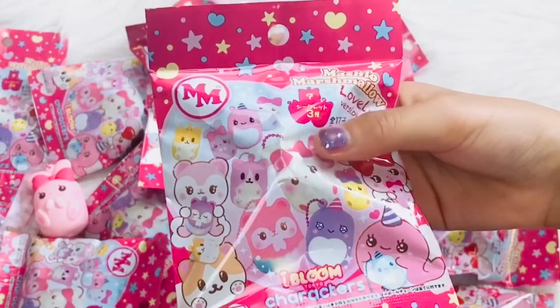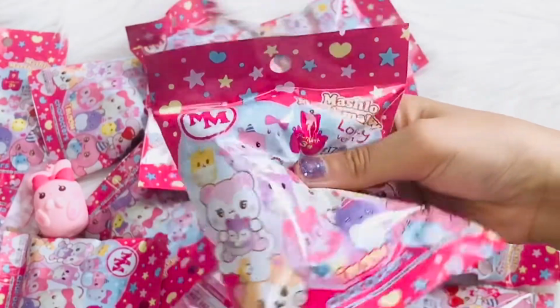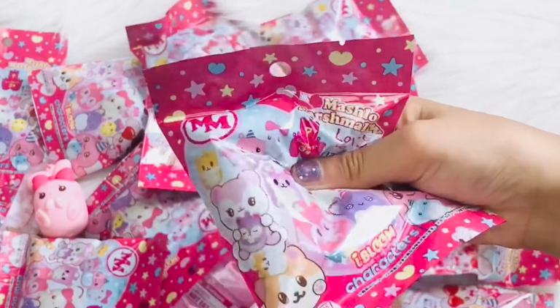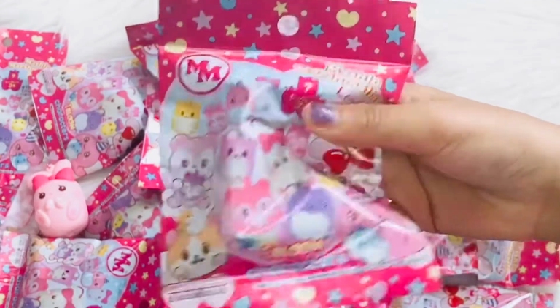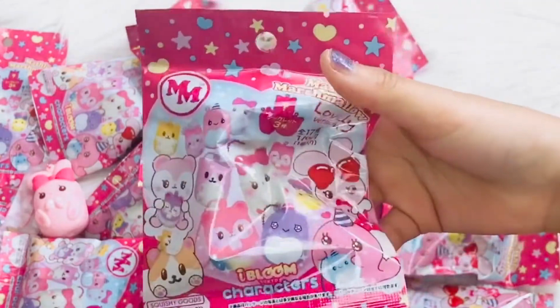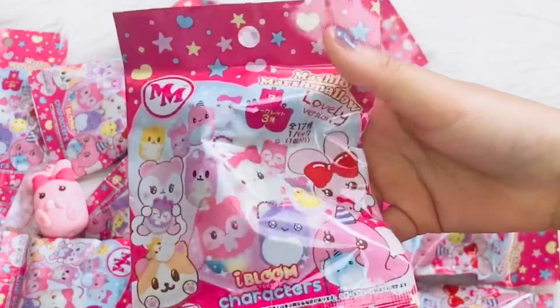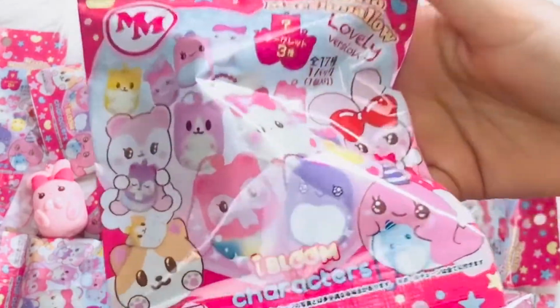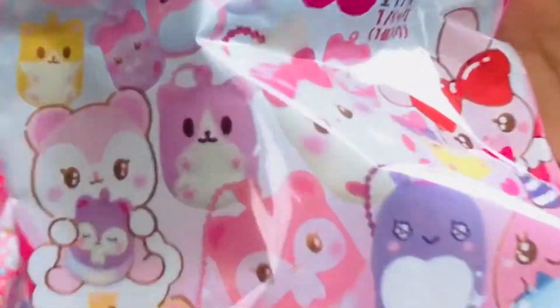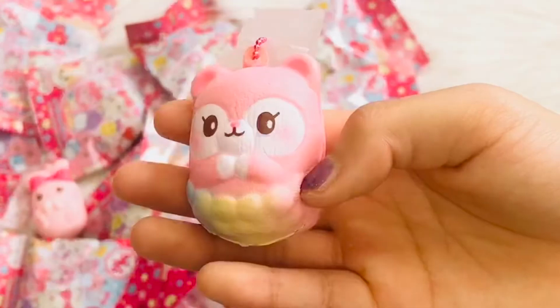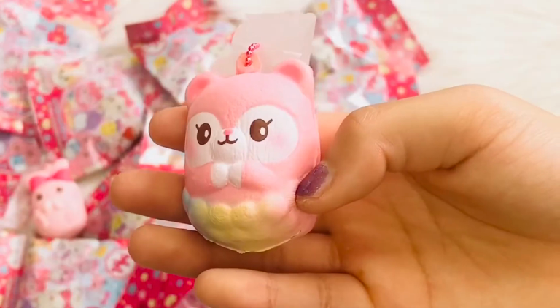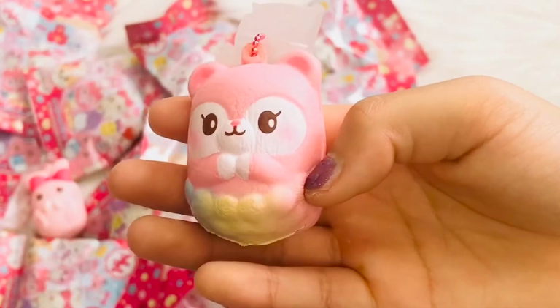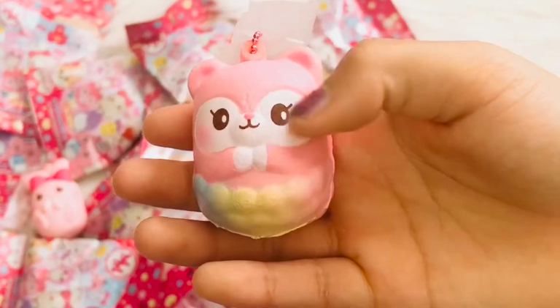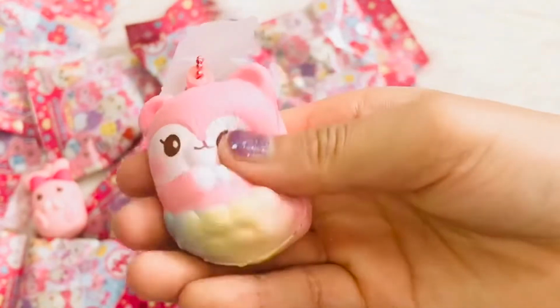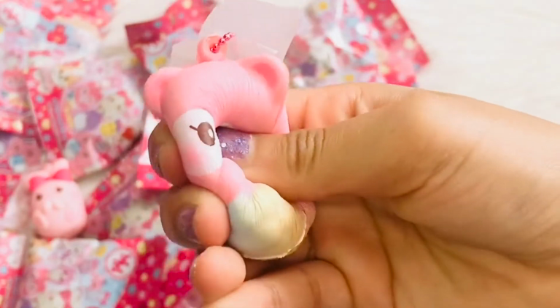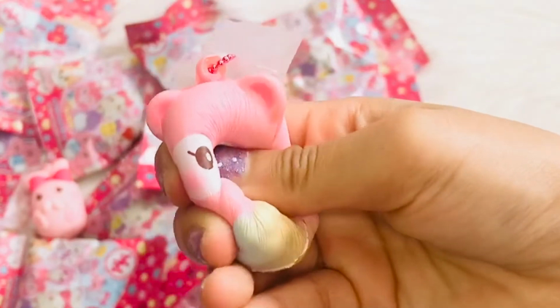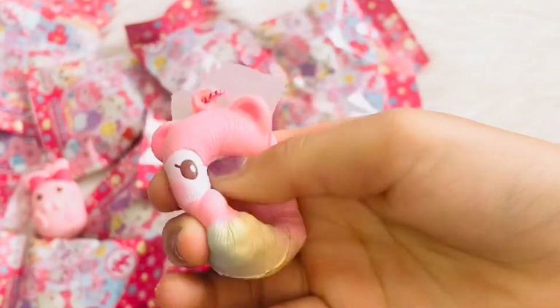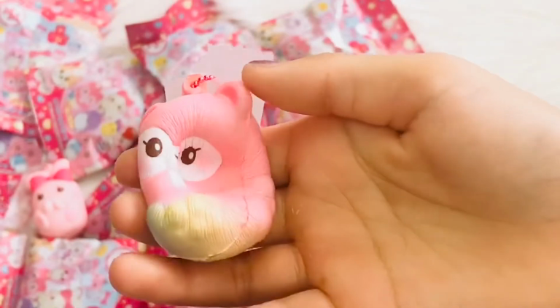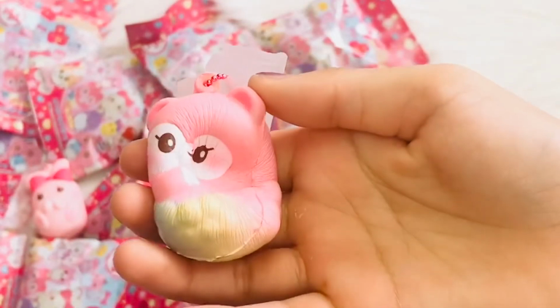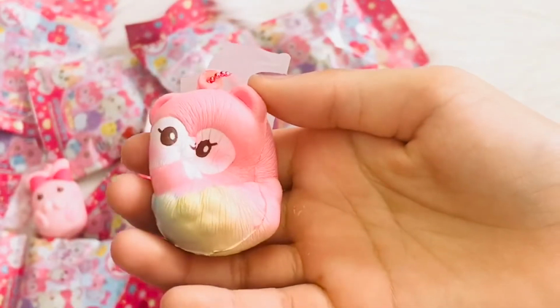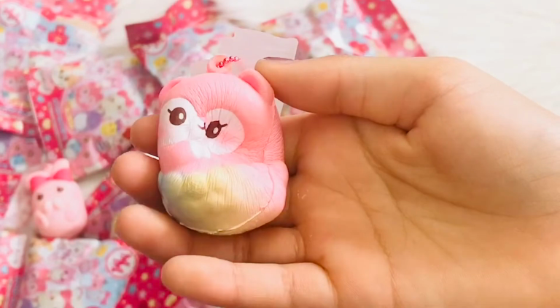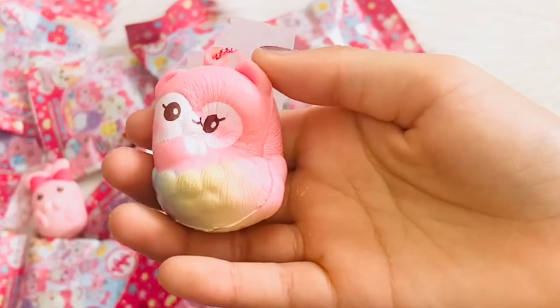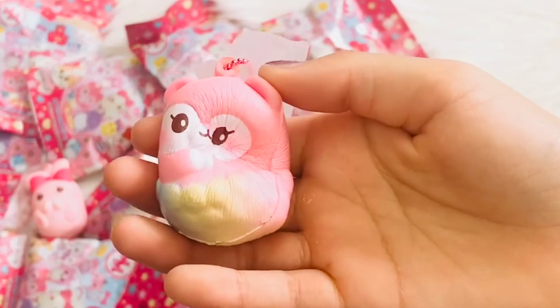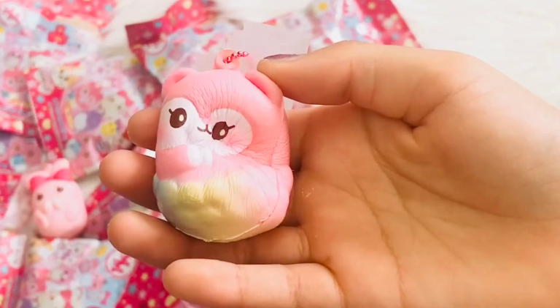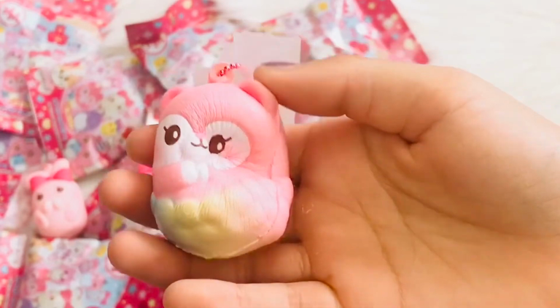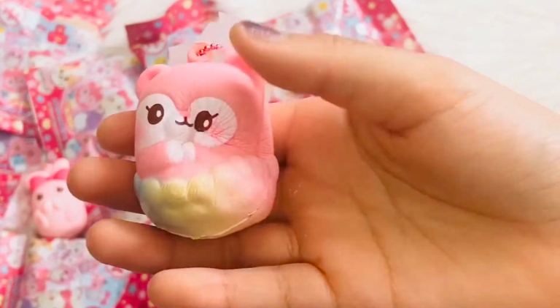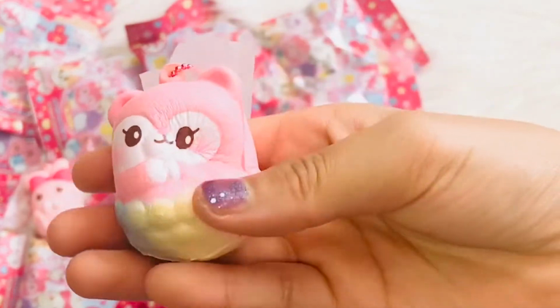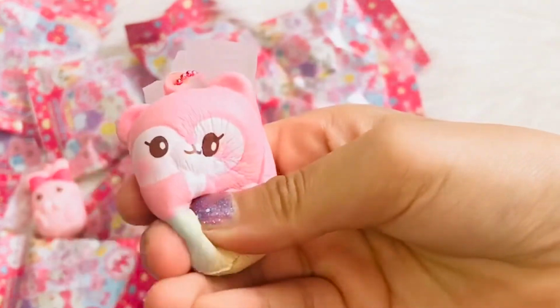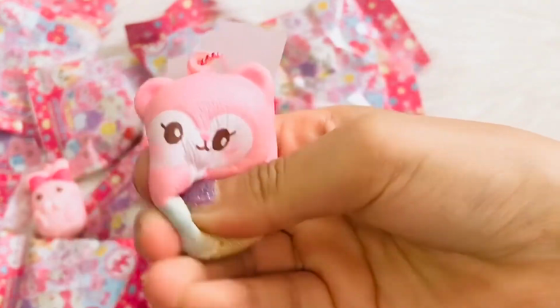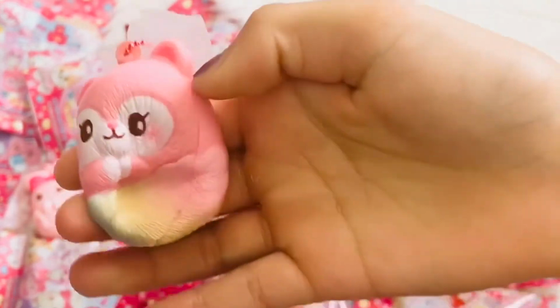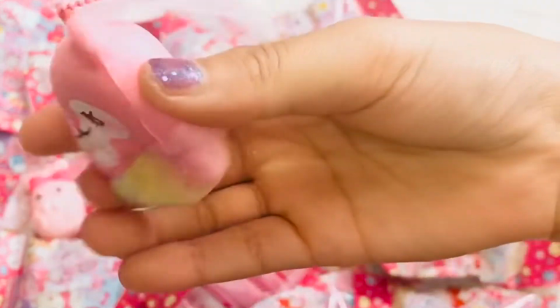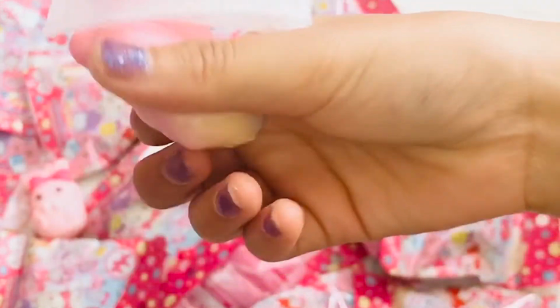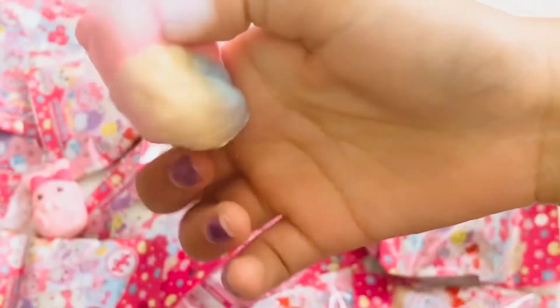This is our next one. Oh my god guys, this is my favourite one! It's named Manny the Marshmallow. I like it because it has like a rainbow.